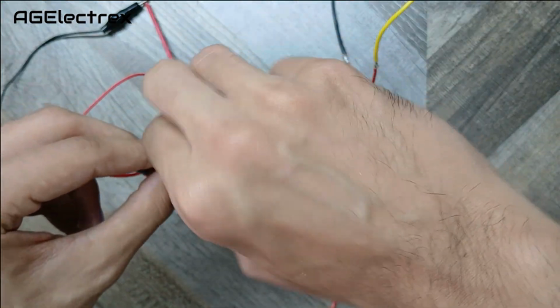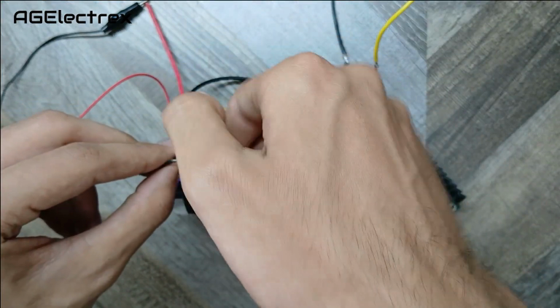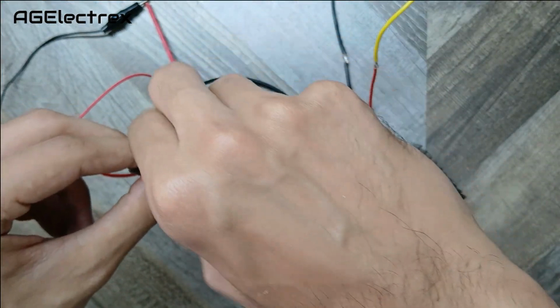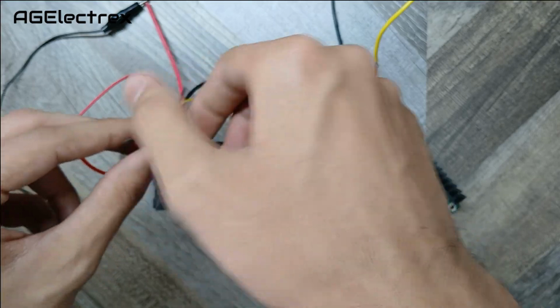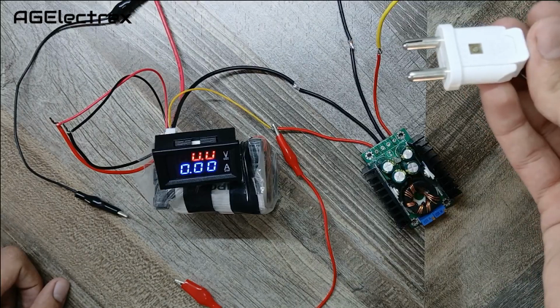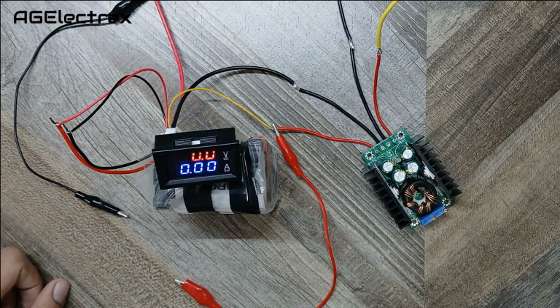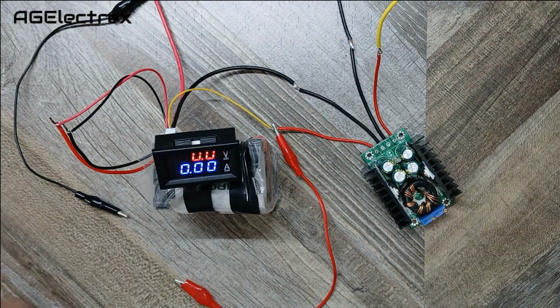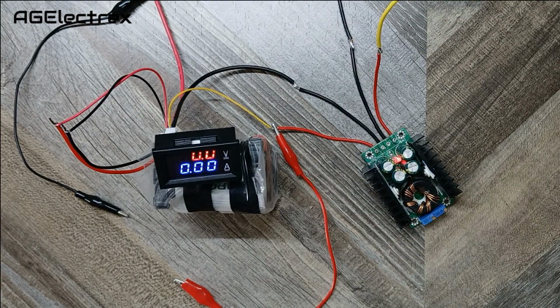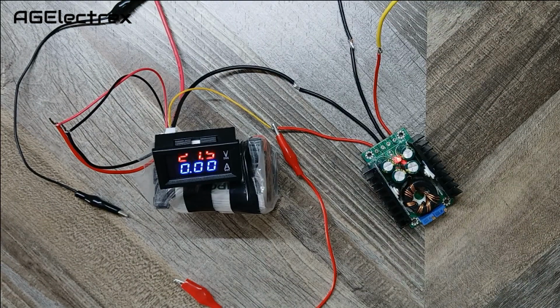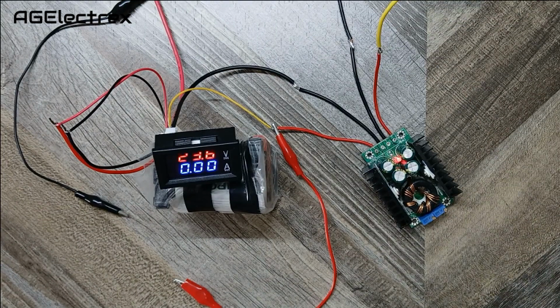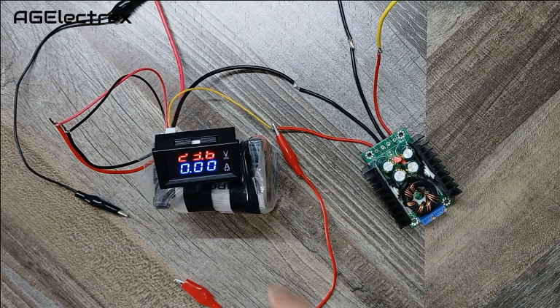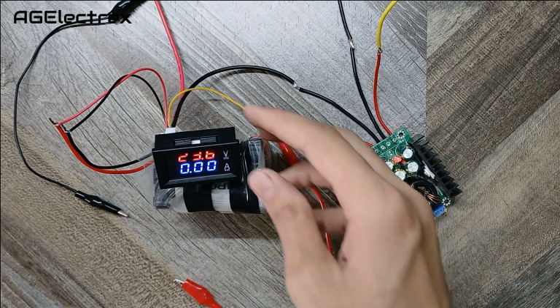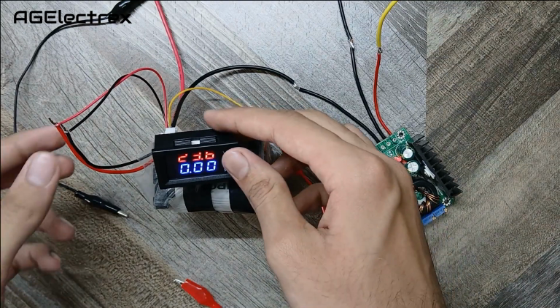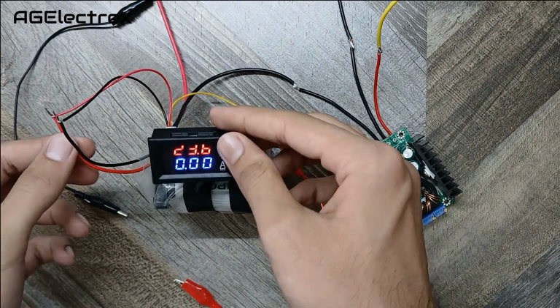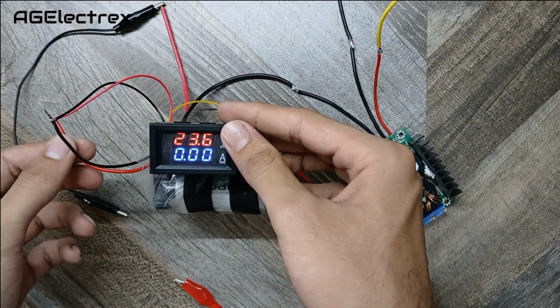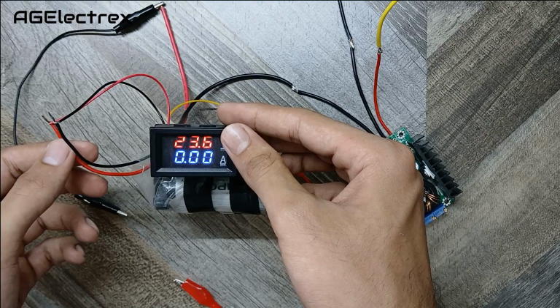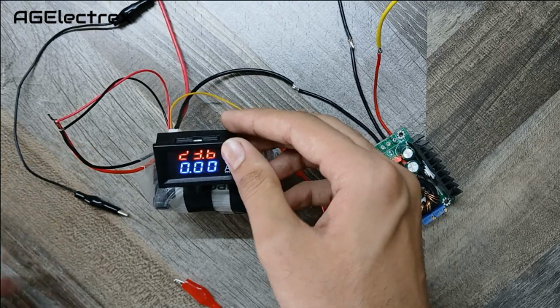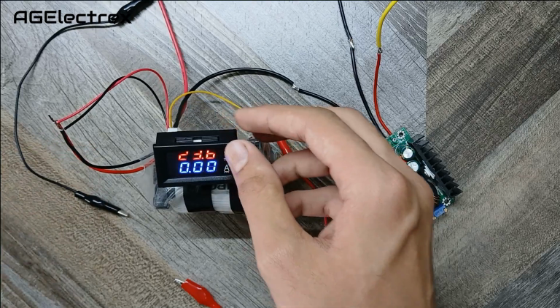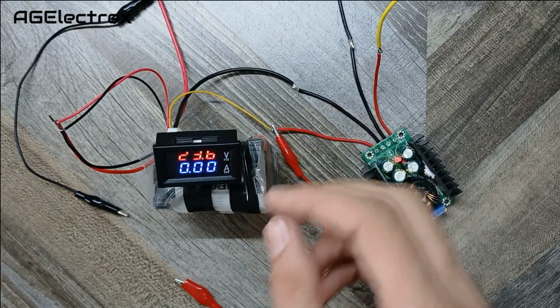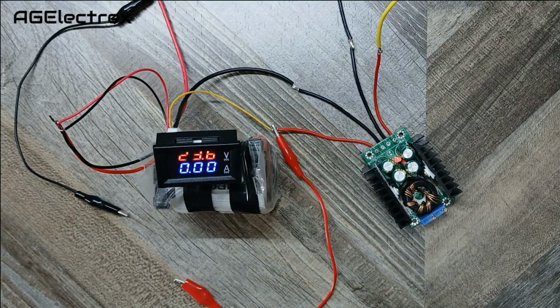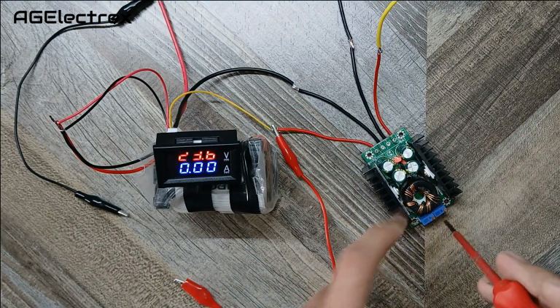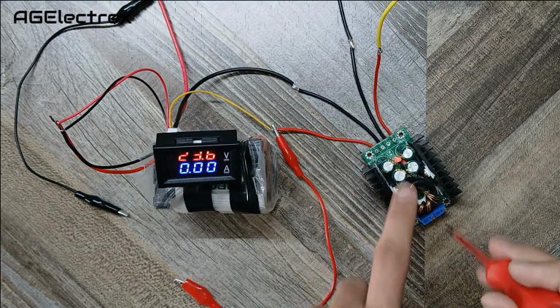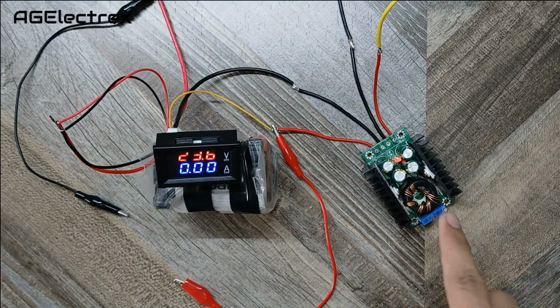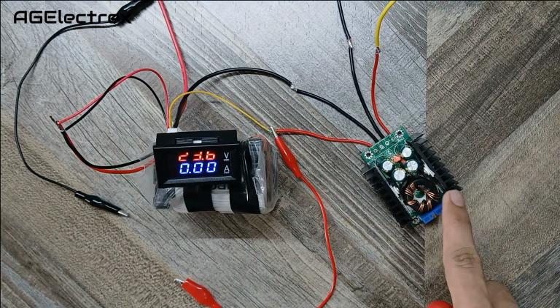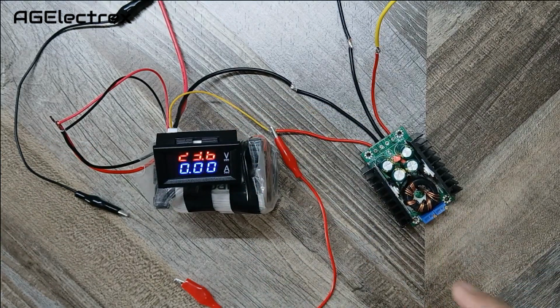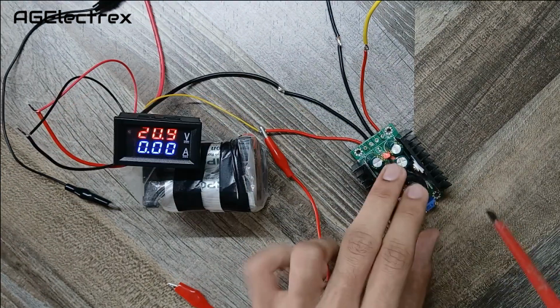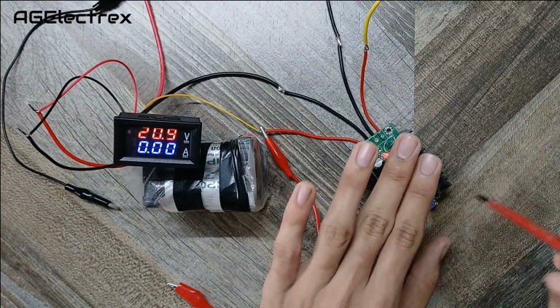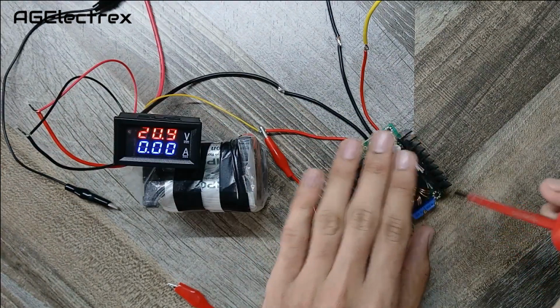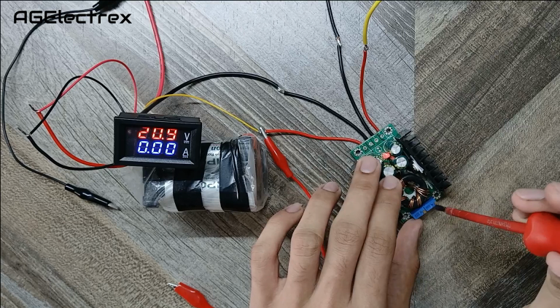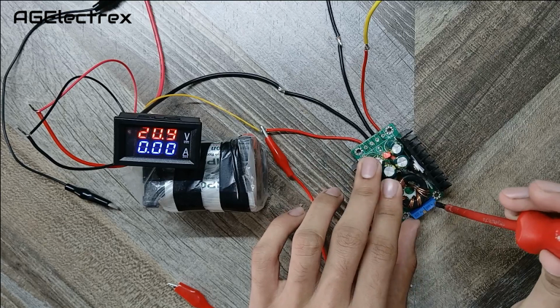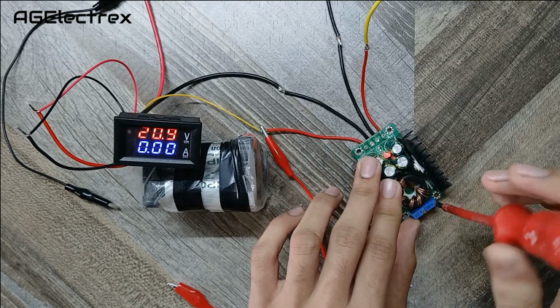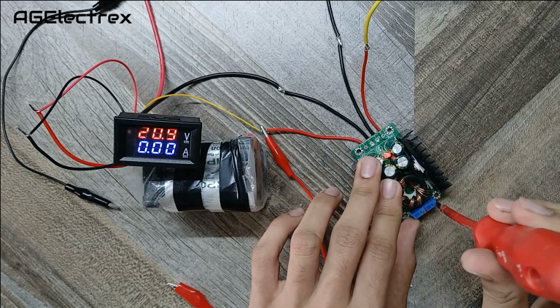Now I am giving input voltage to the buck converter. As you can see there is a red colored LED glowing on the buck converter, and the voltmeter shows a reading of 20.9 volts.